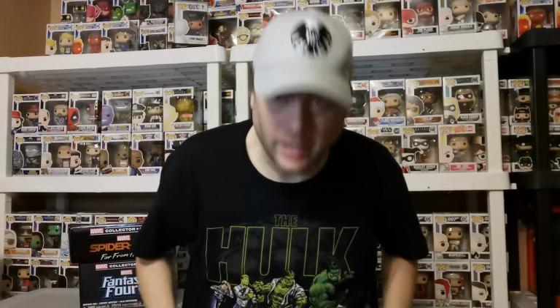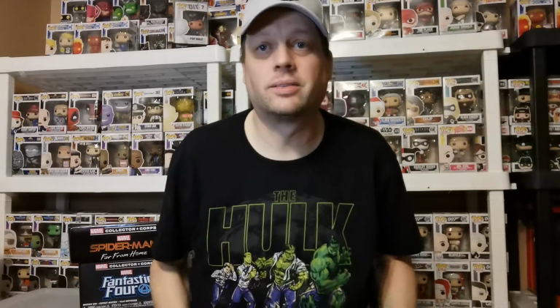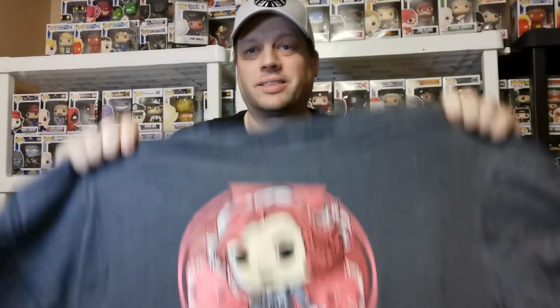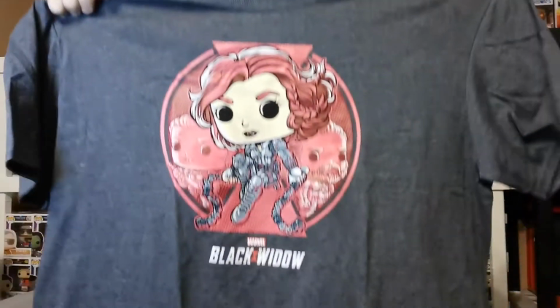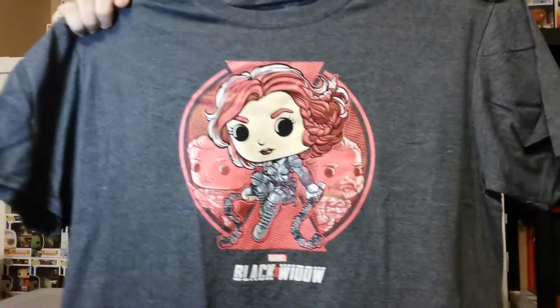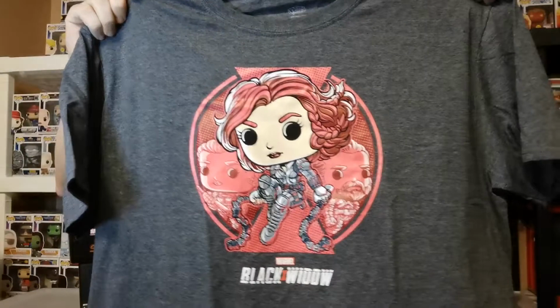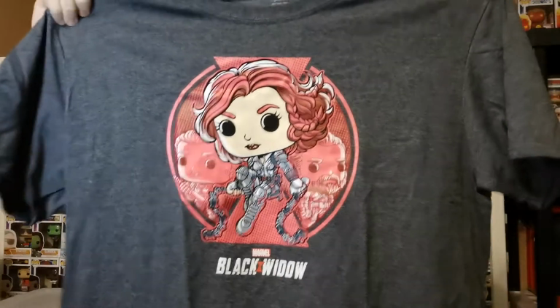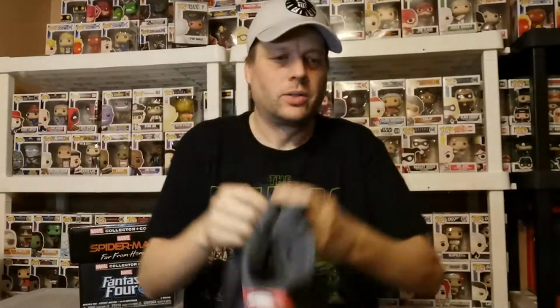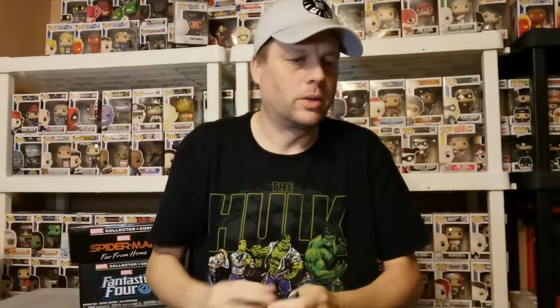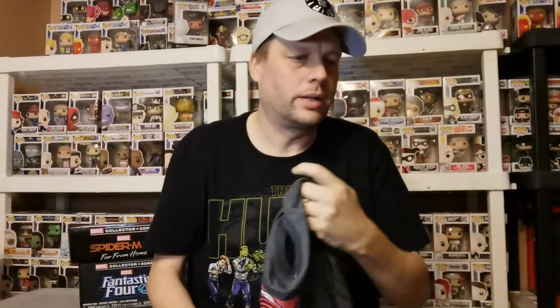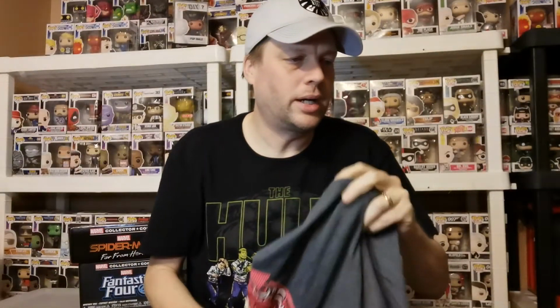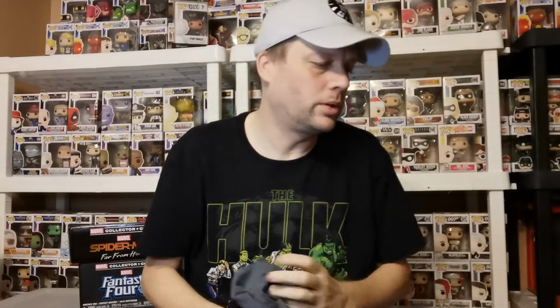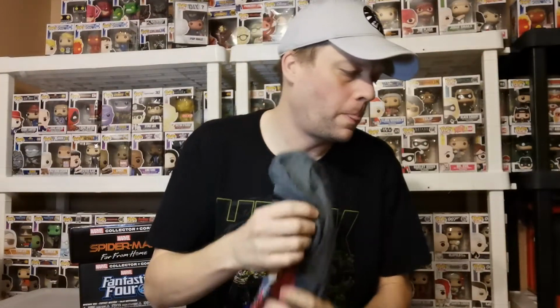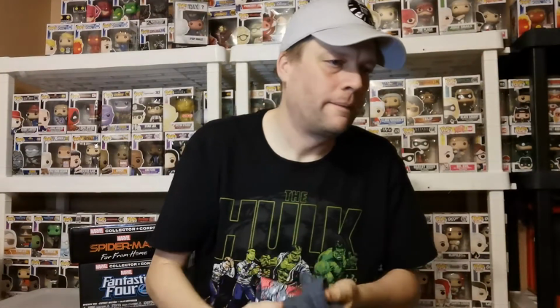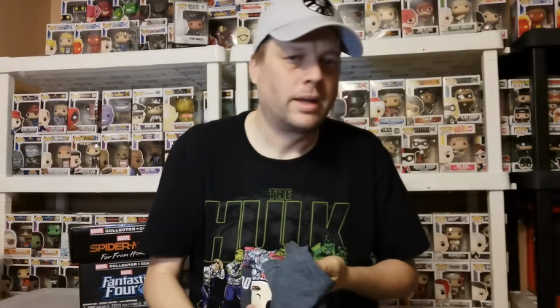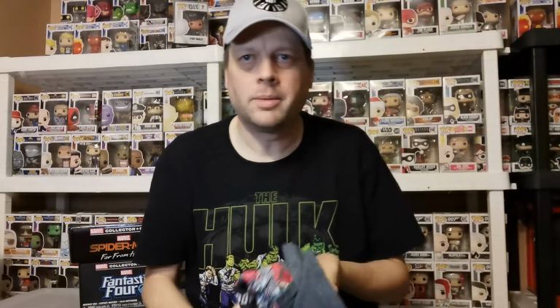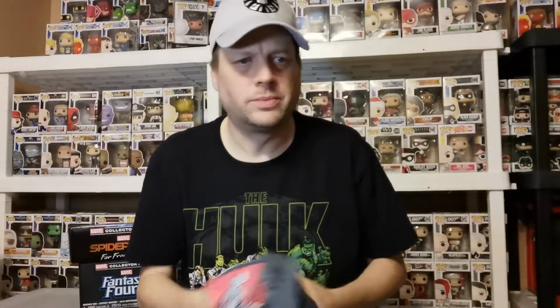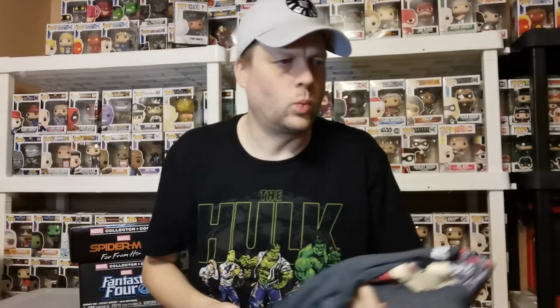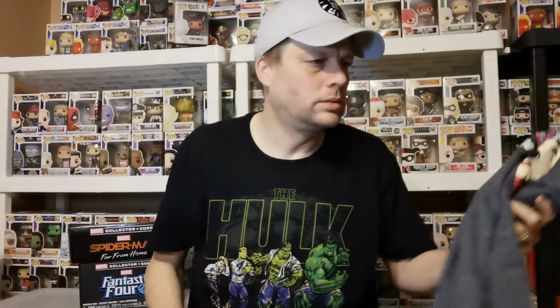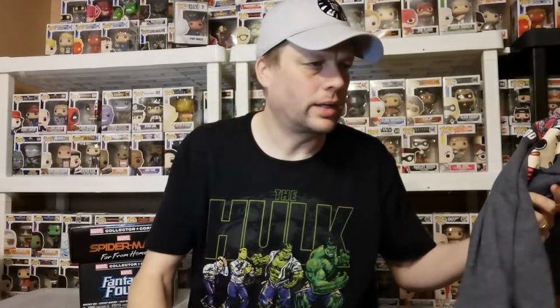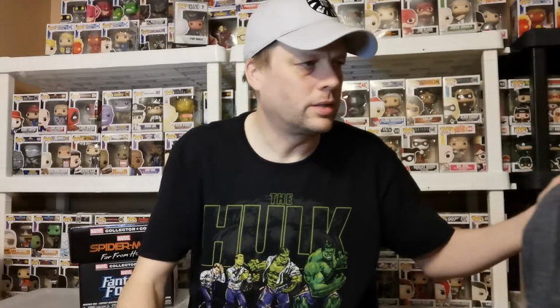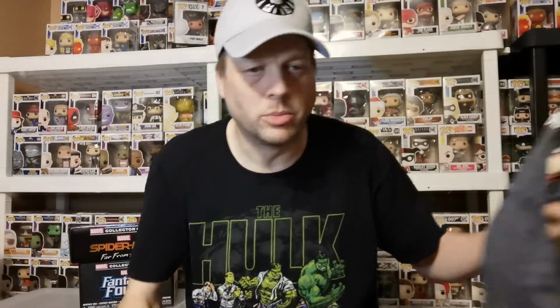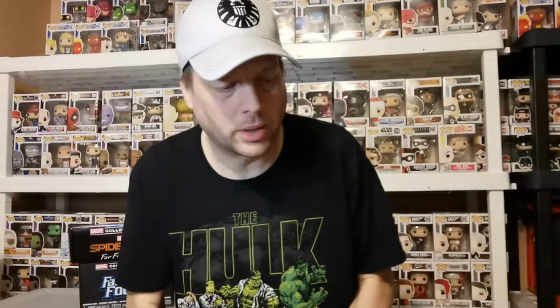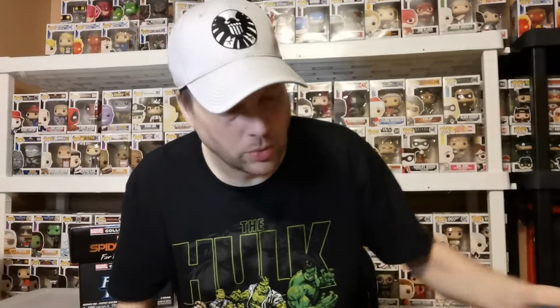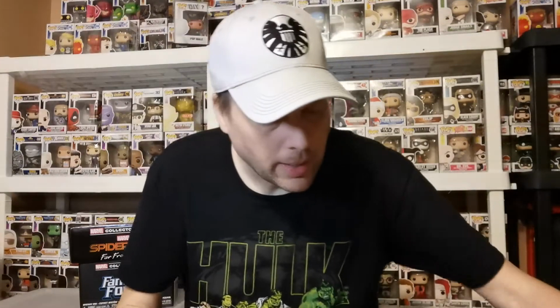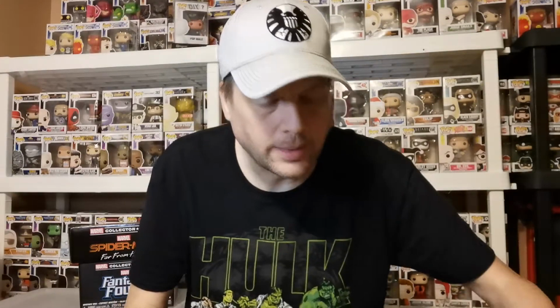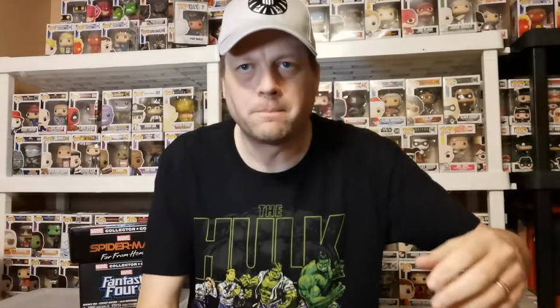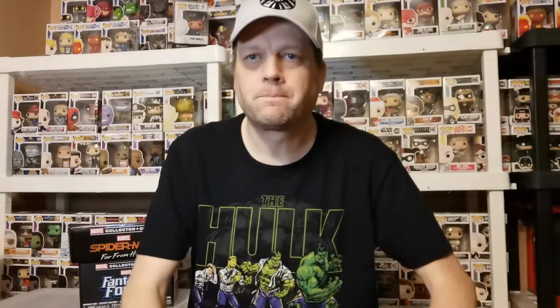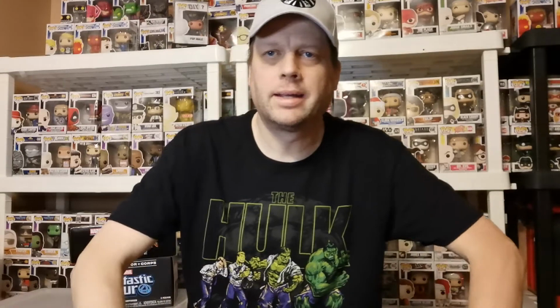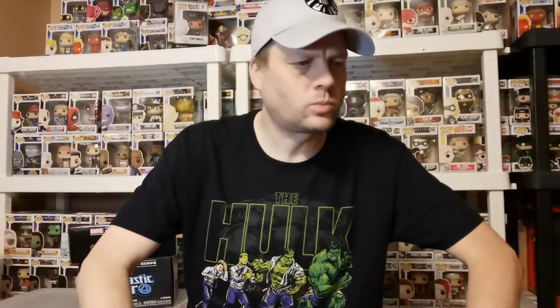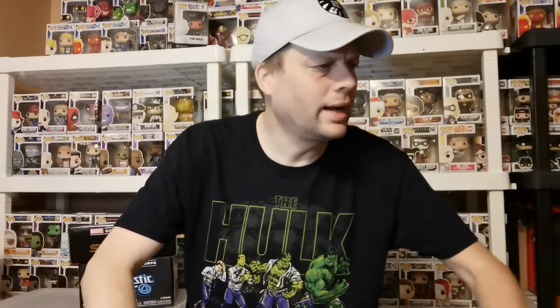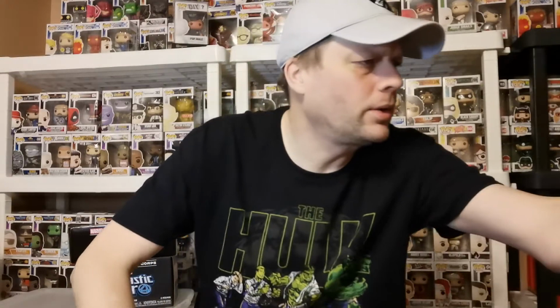That's actually a large — the right size. There you go, that is the Black Widow box. It timed out well that I got this because the movie's coming out soon.